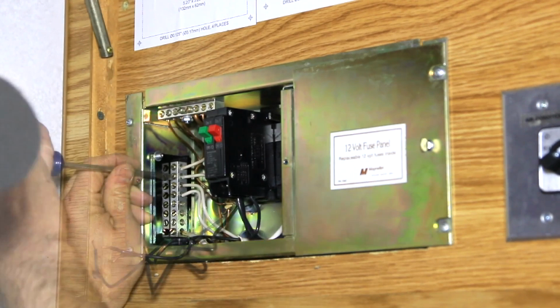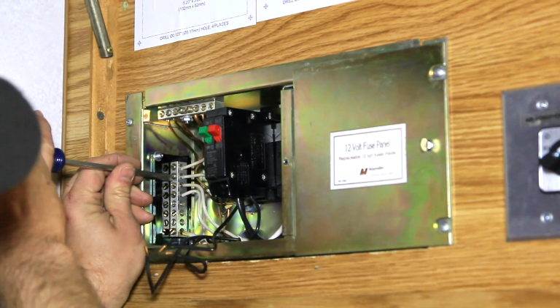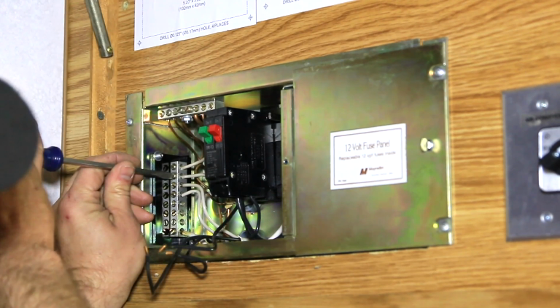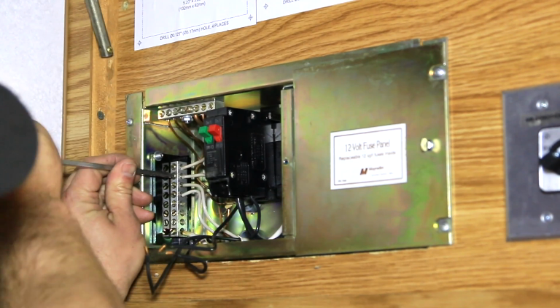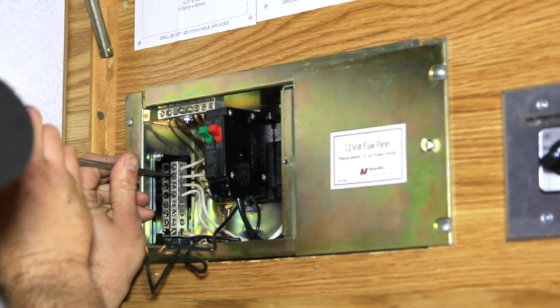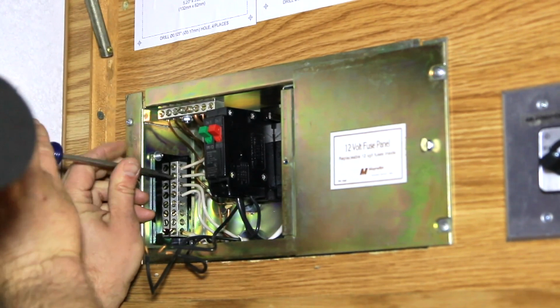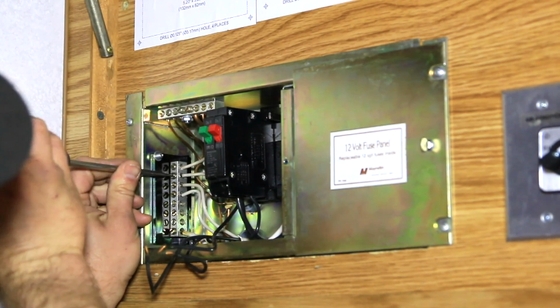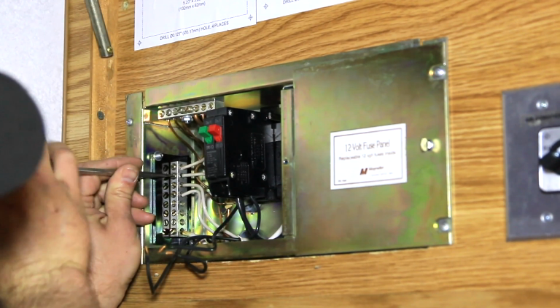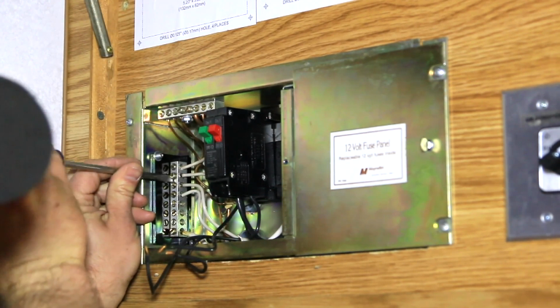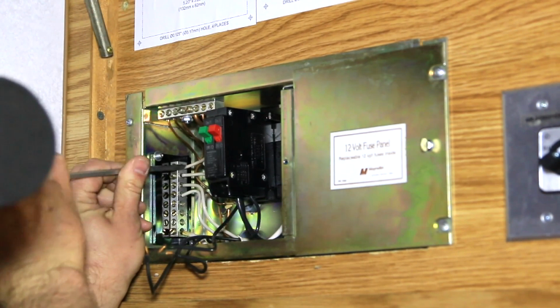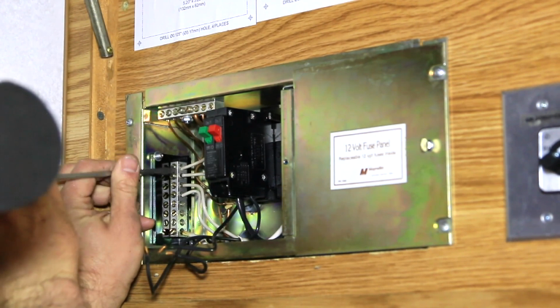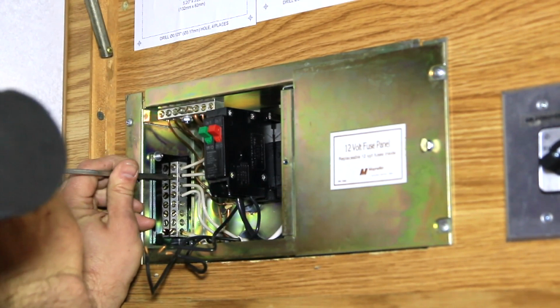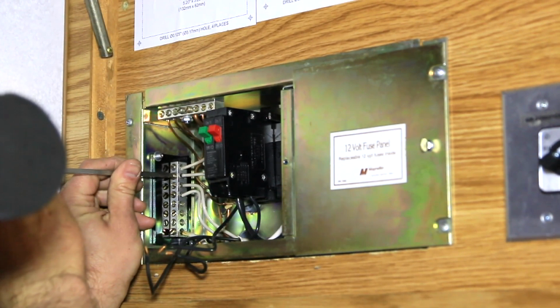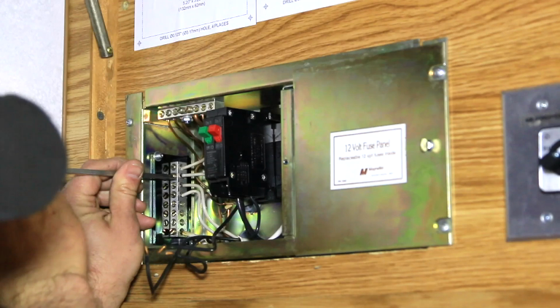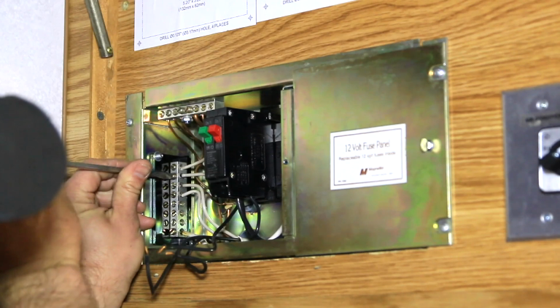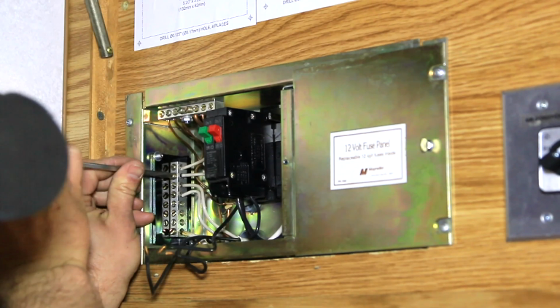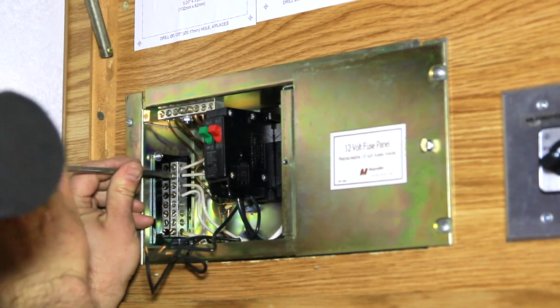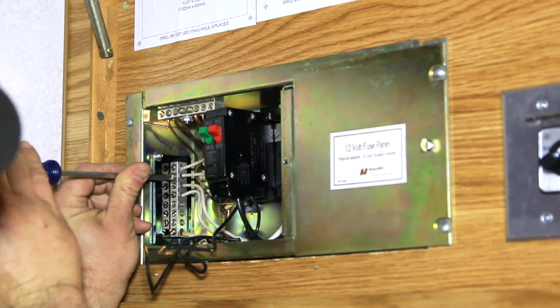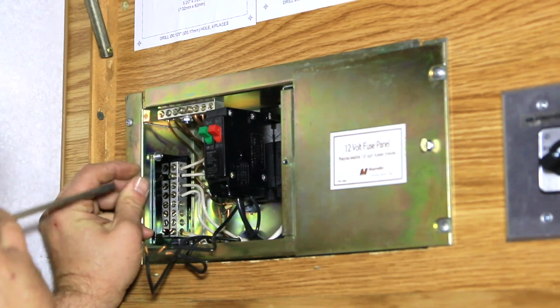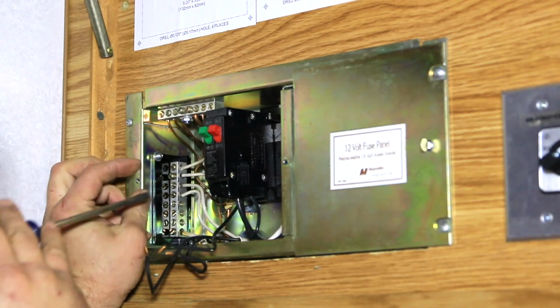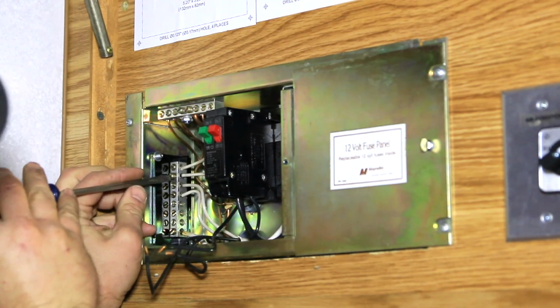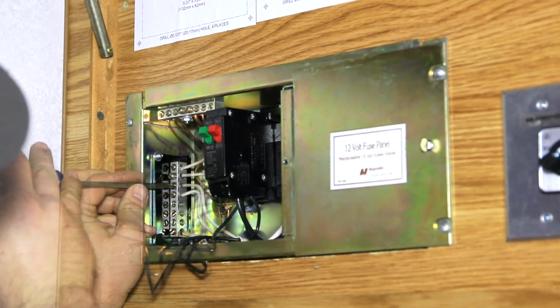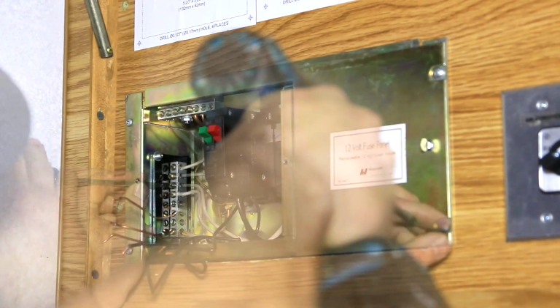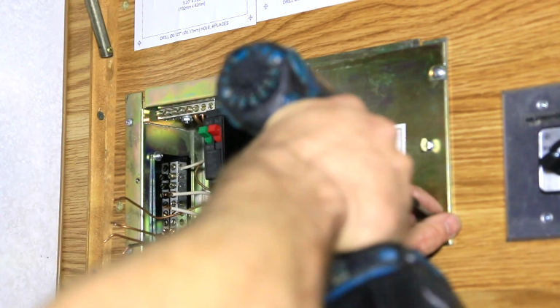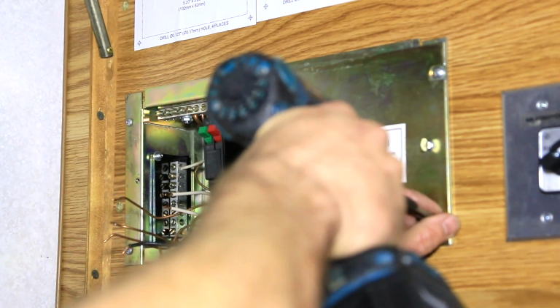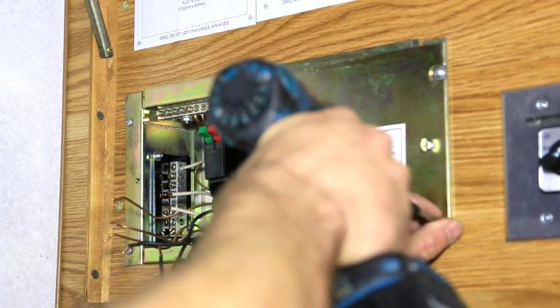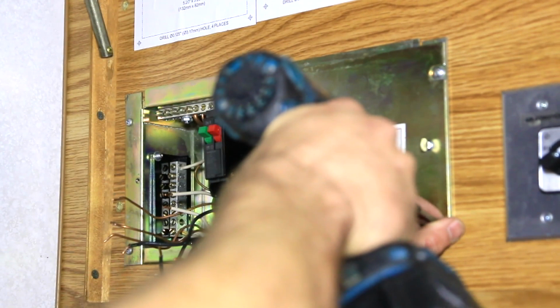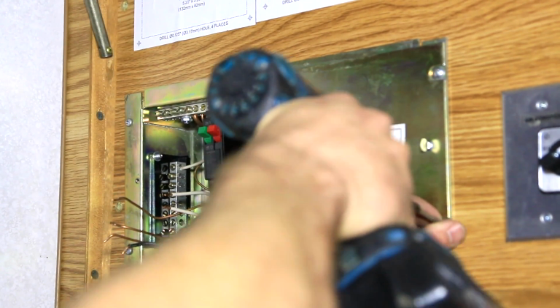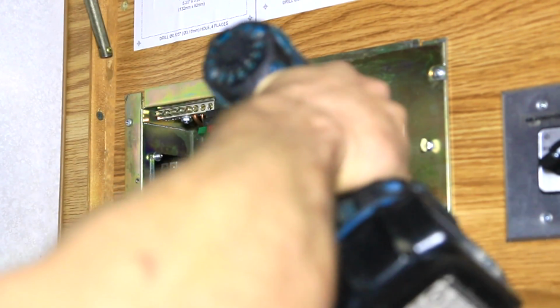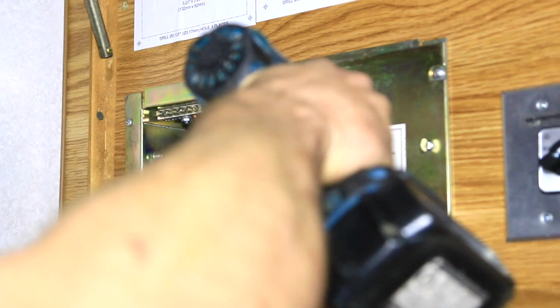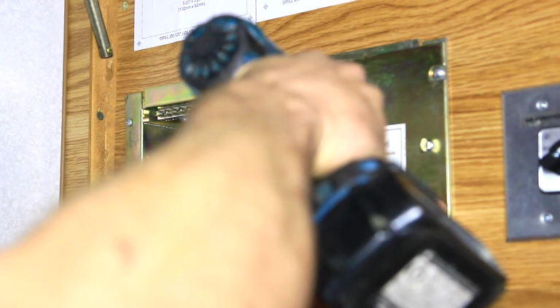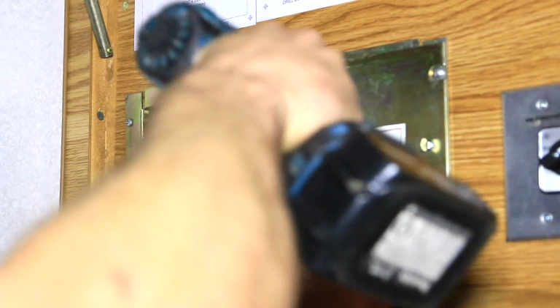Okay, so all that's left being powered up to the main panel is our 30 amp main breaker from either shore power or generator, and the 20 amp breaker that is for the air conditioners.